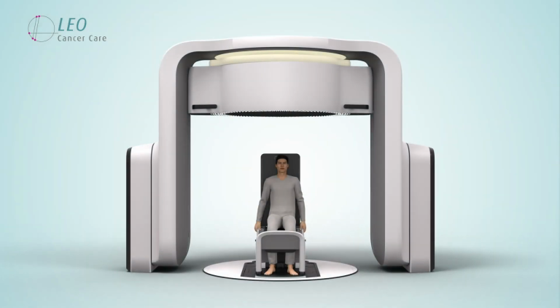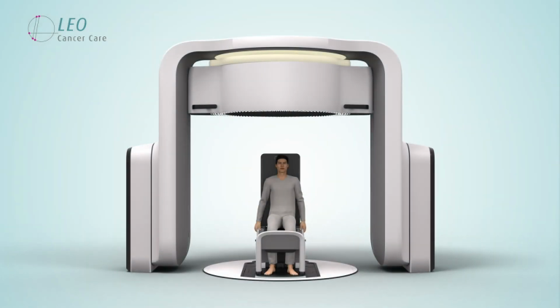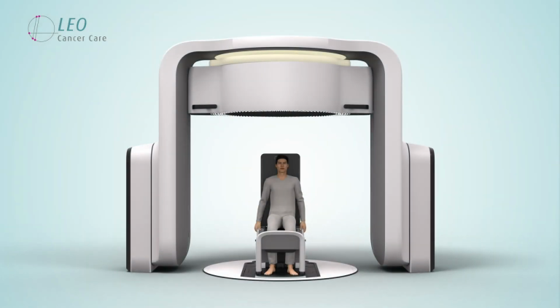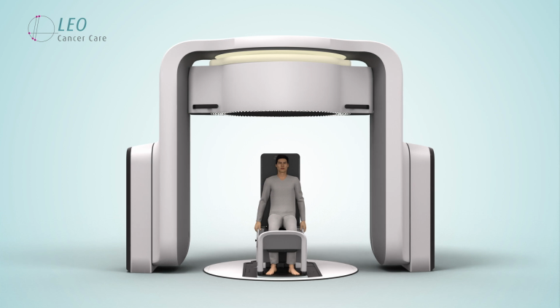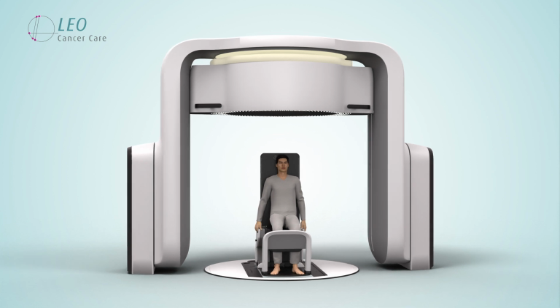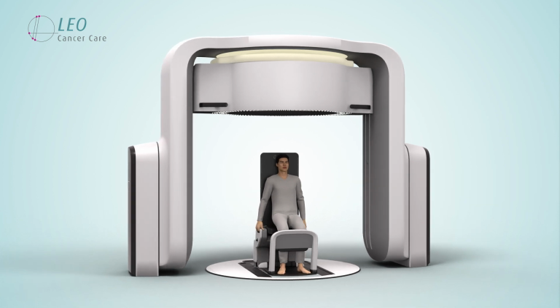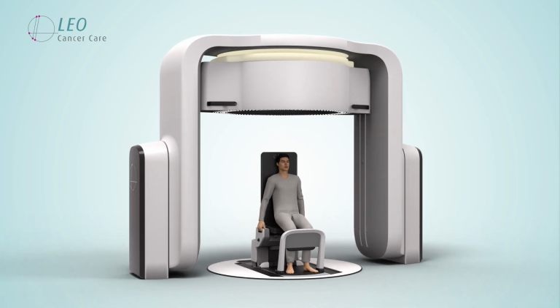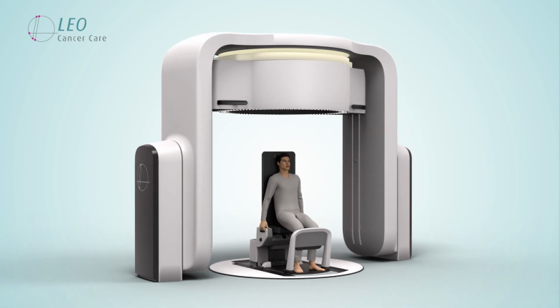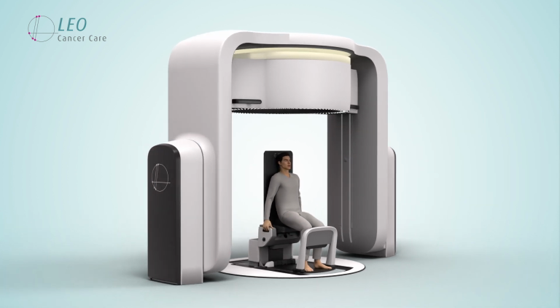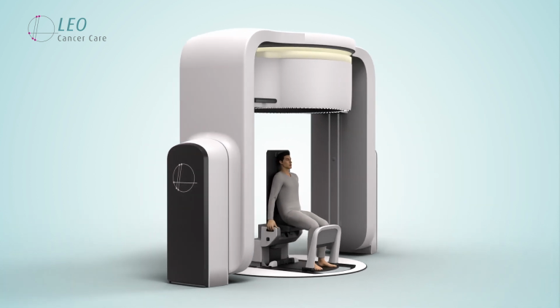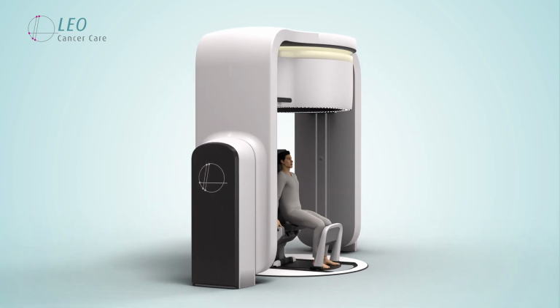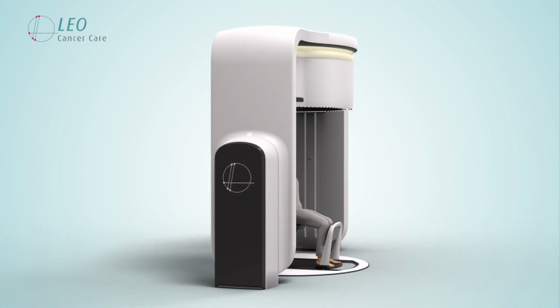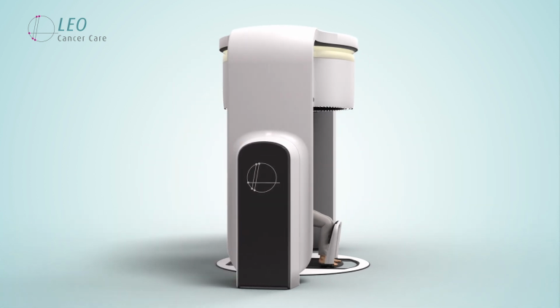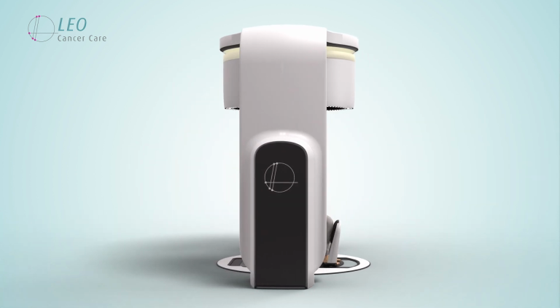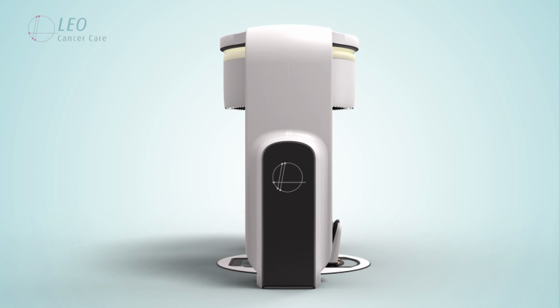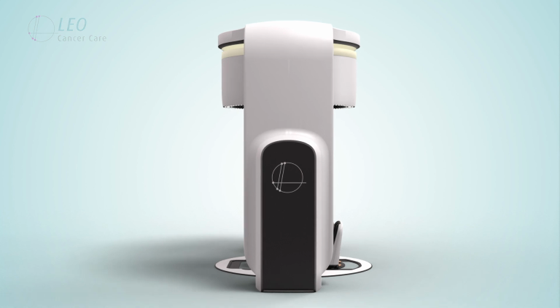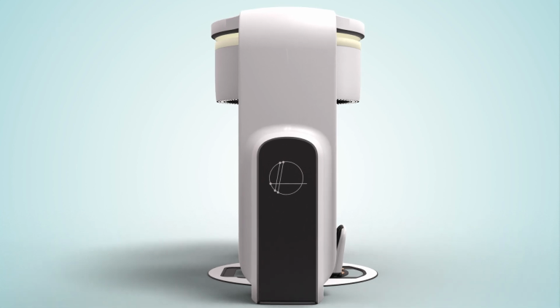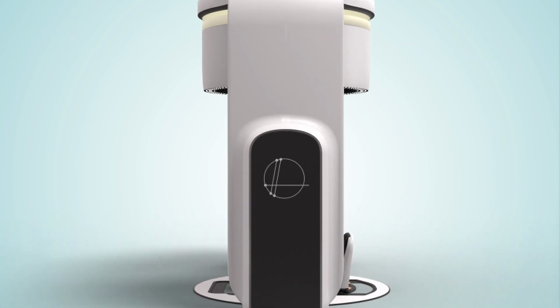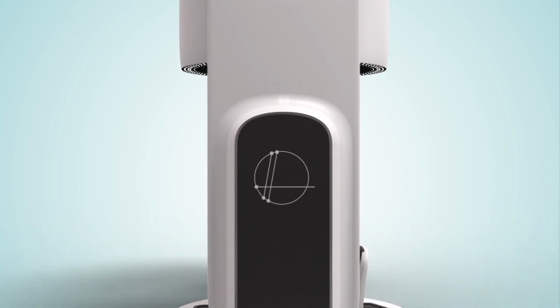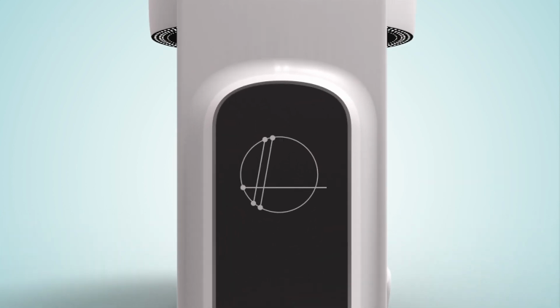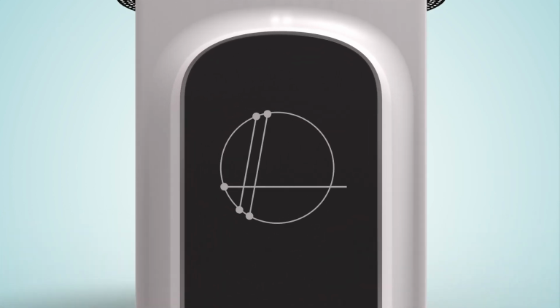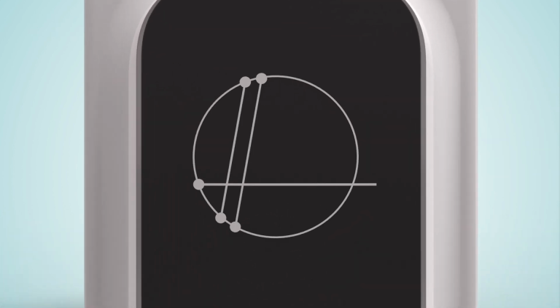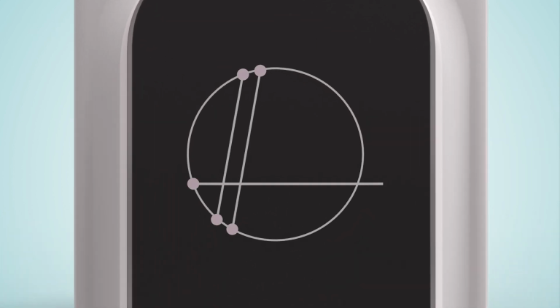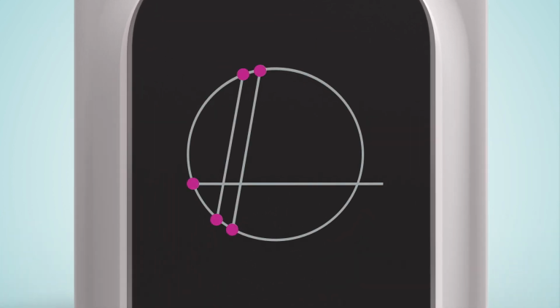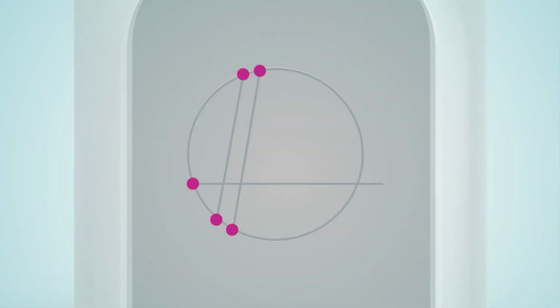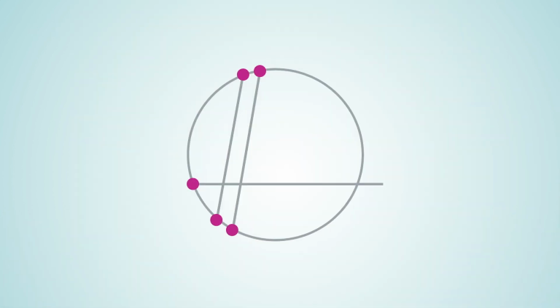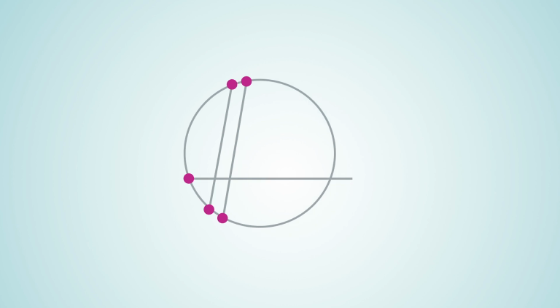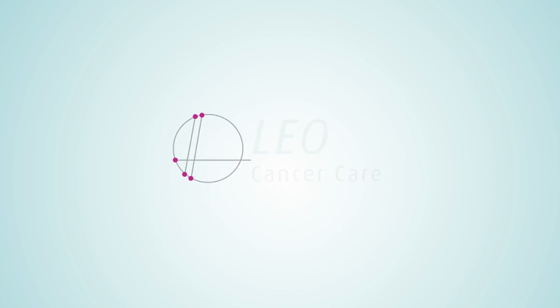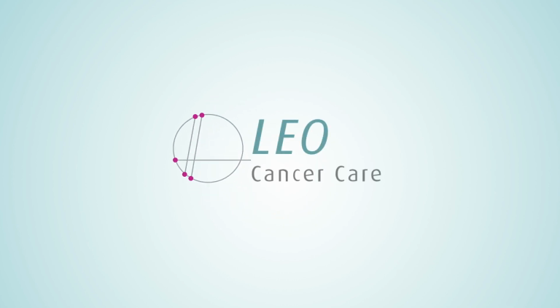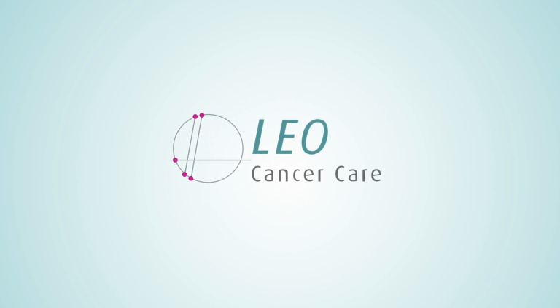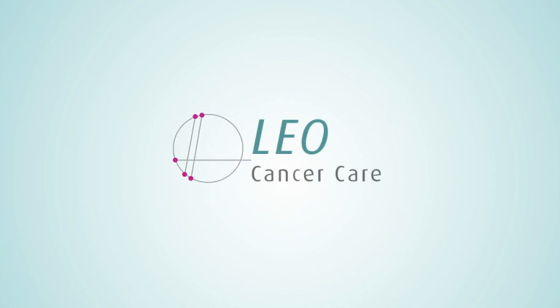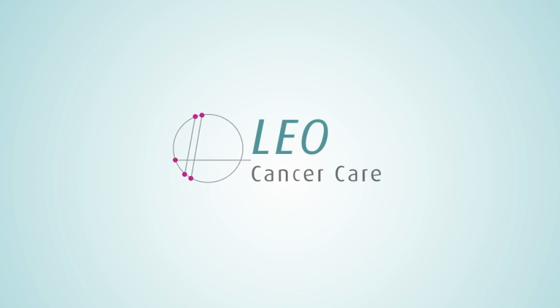Leo Cancer Care is determined to improve treatment accuracy through upright radiotherapy, whilst making patients feel more comfortable and more in control. Leo Cancer Care, the more human way to deliver radiation therapy.